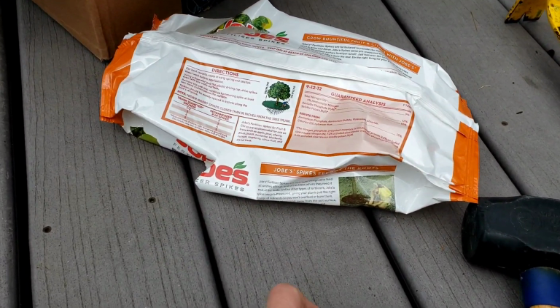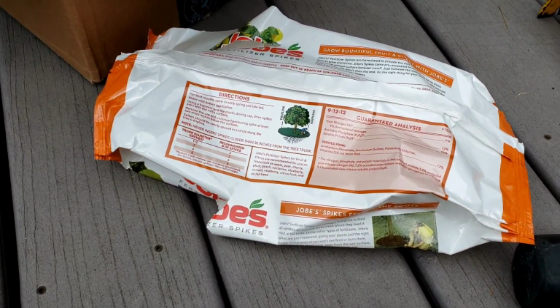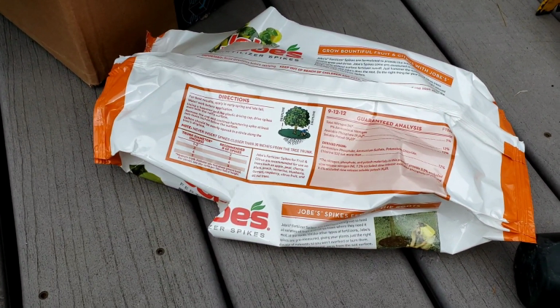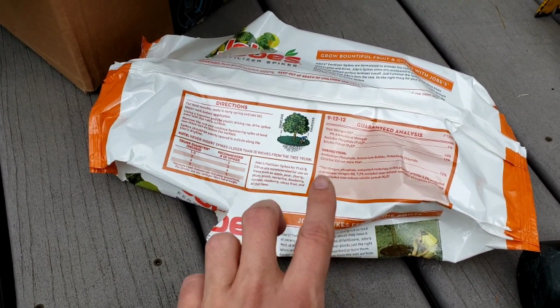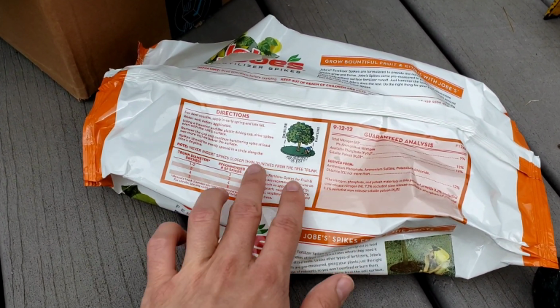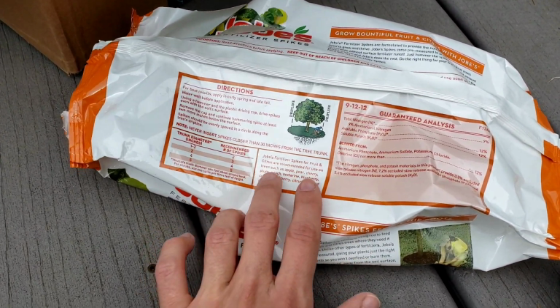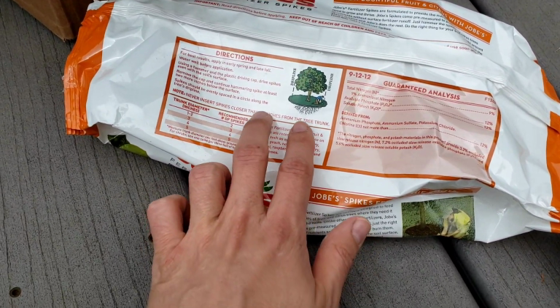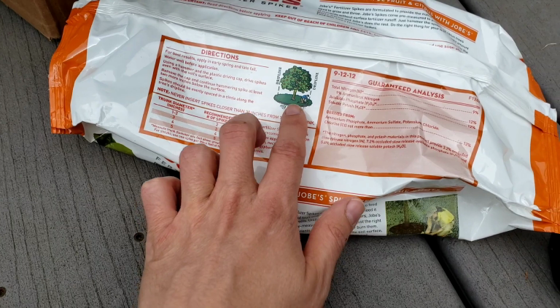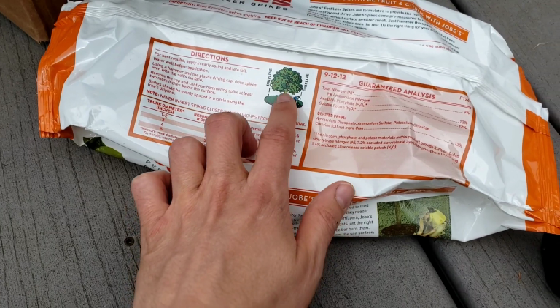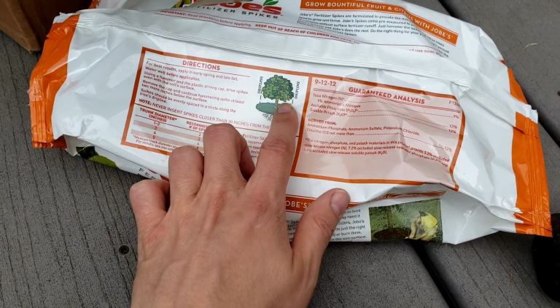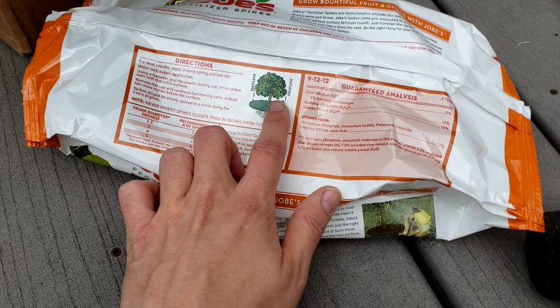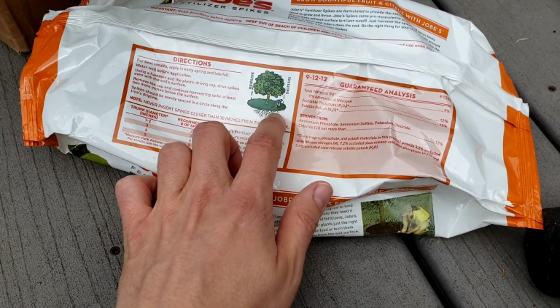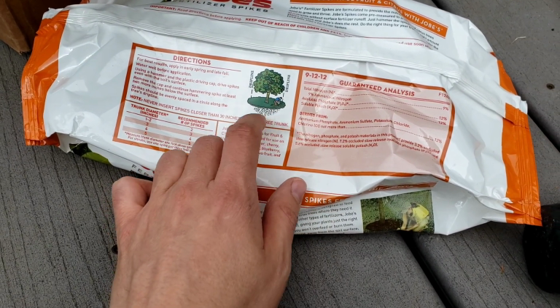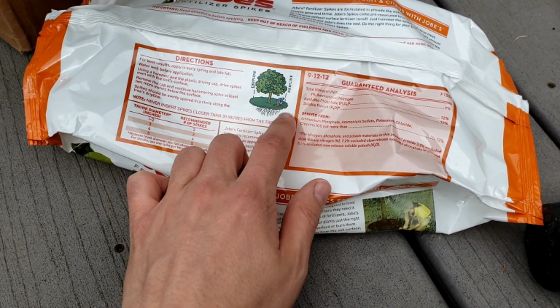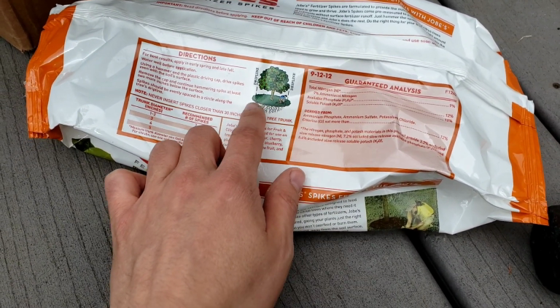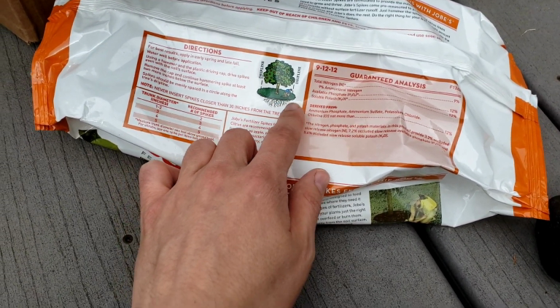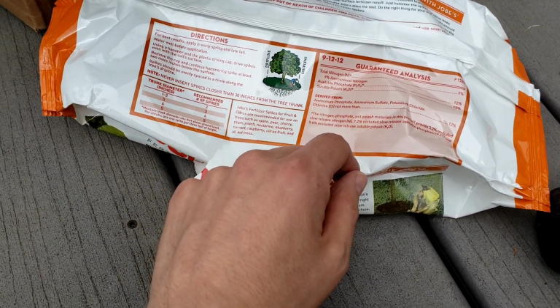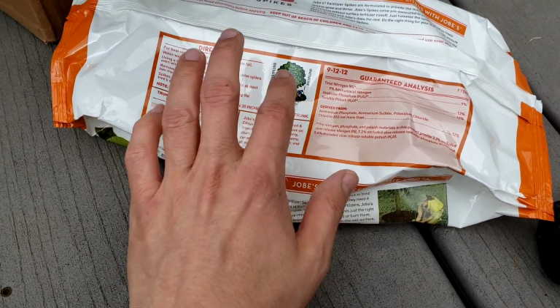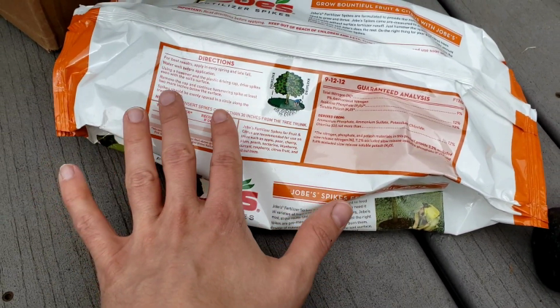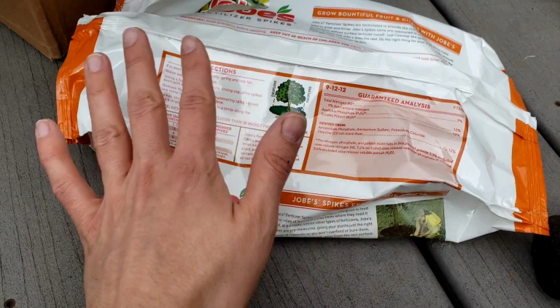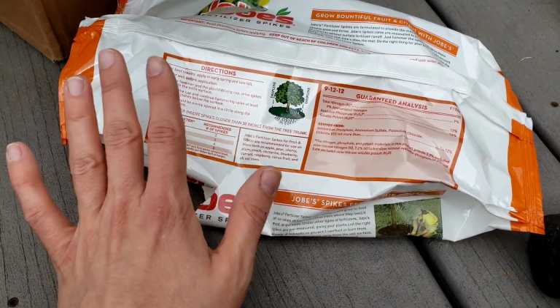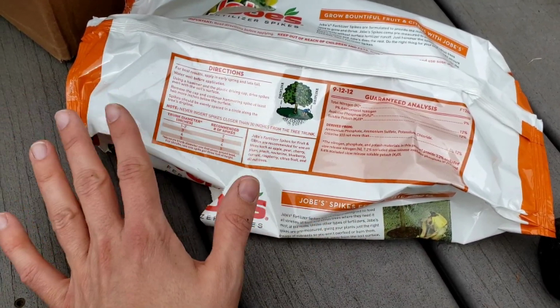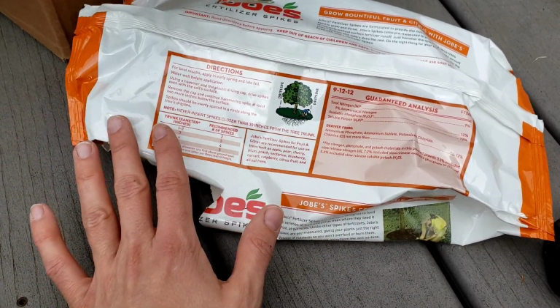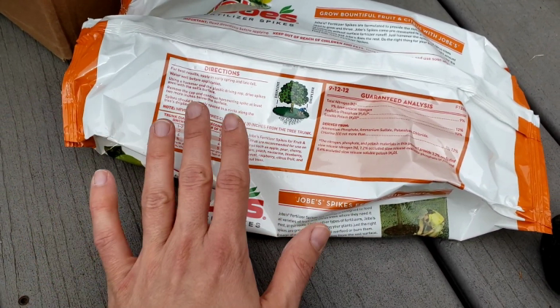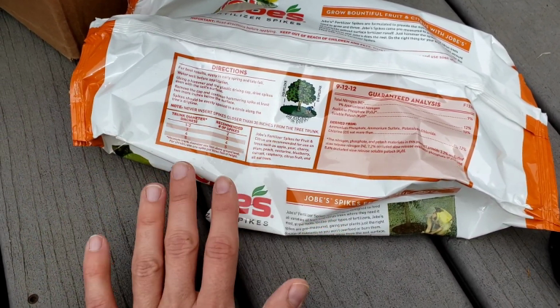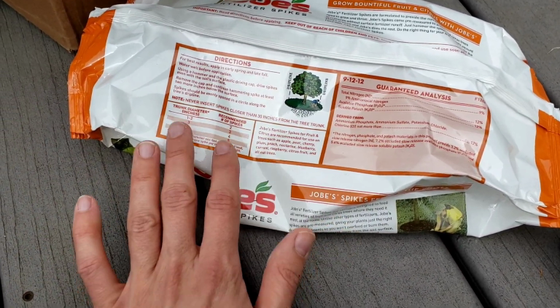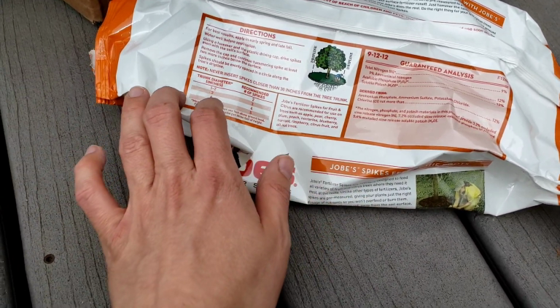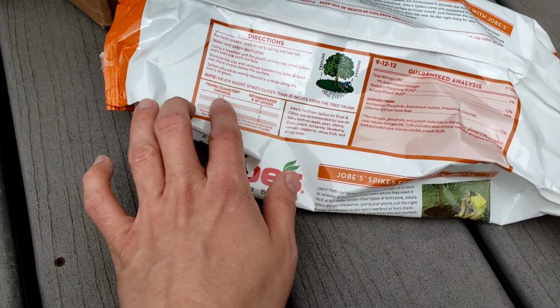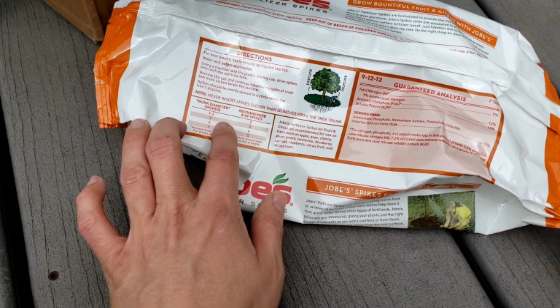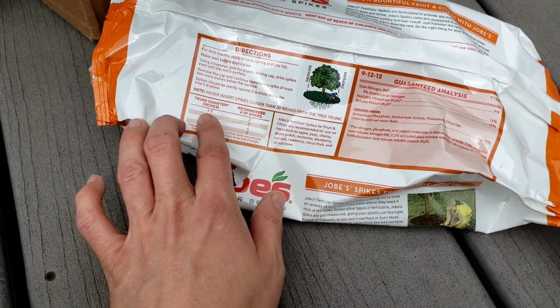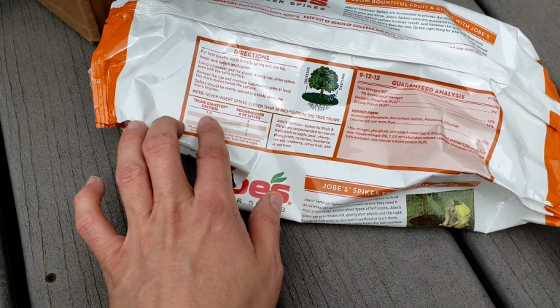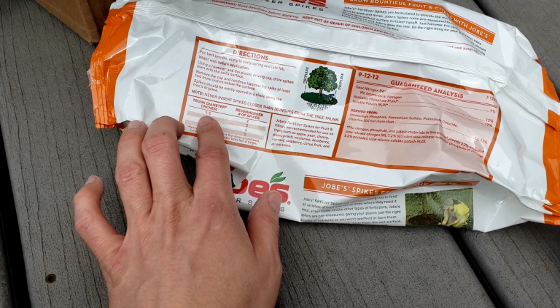The directions suggest putting the spikes at the drip line. For those who don't know, the drip line is a little bit beyond where the branches extend, because that's roughly where the roots will be. You can read all the full instructions online — I'm not going to get into all the details now.